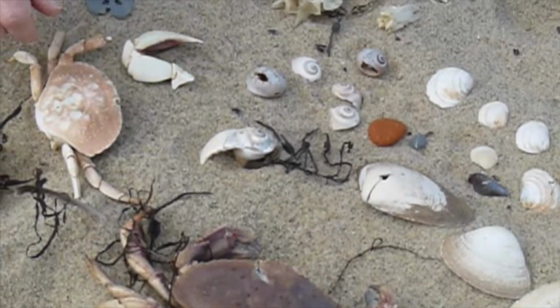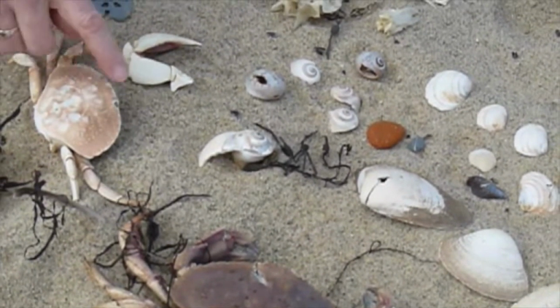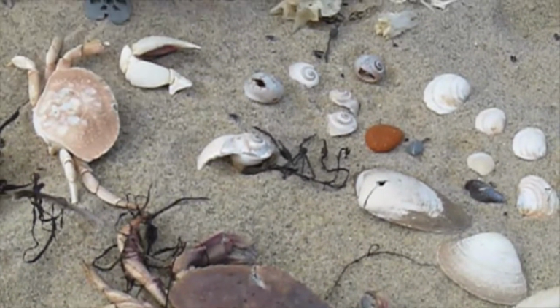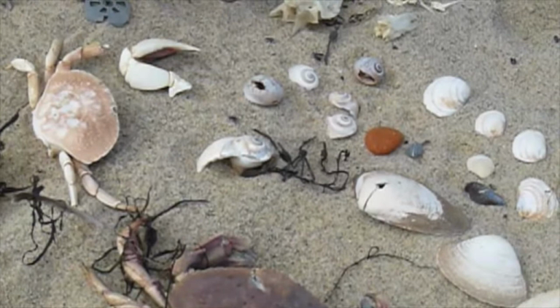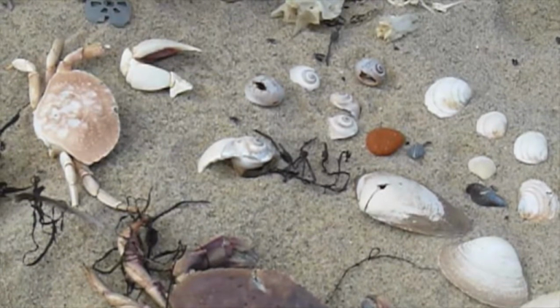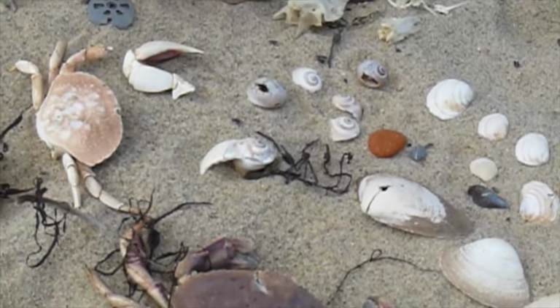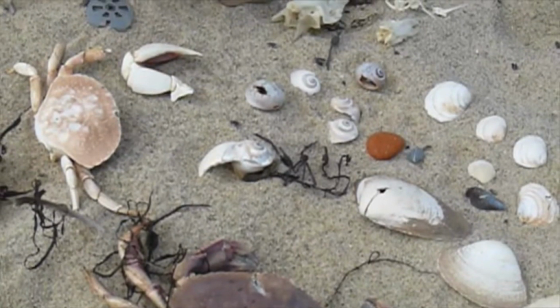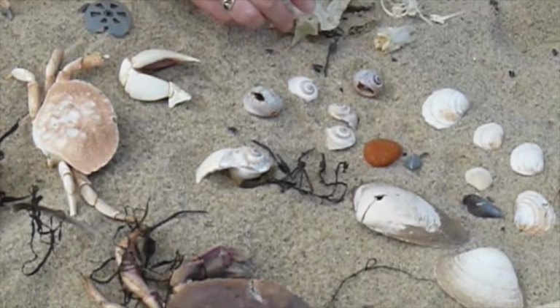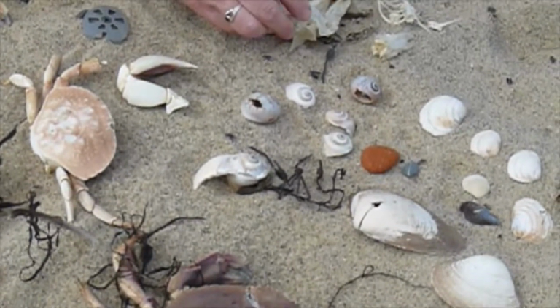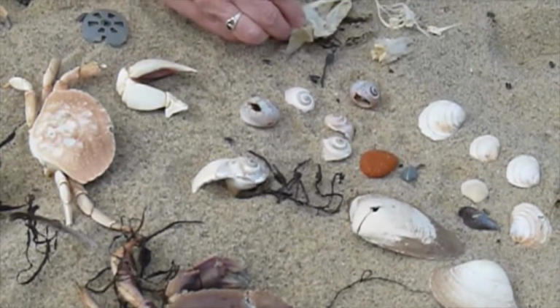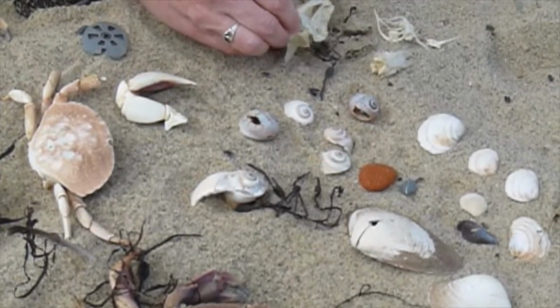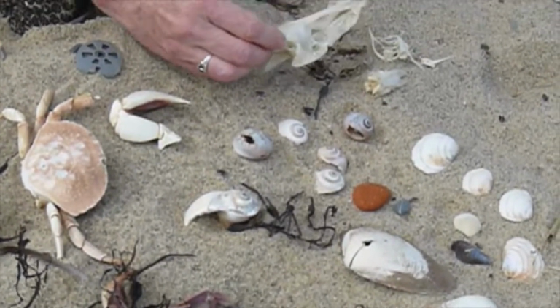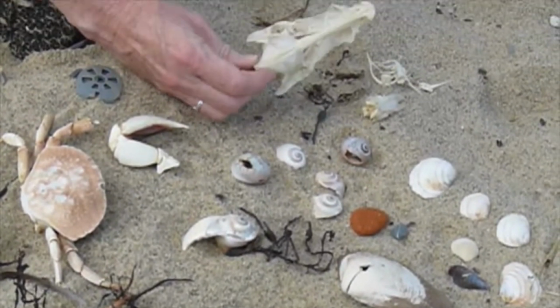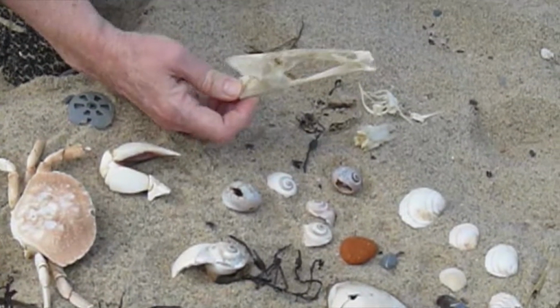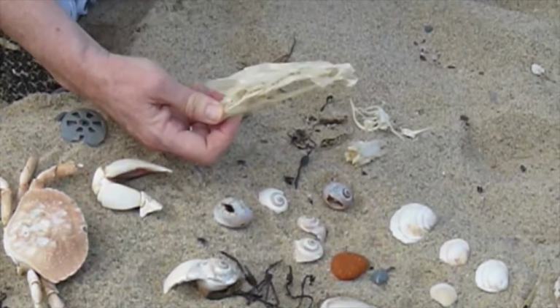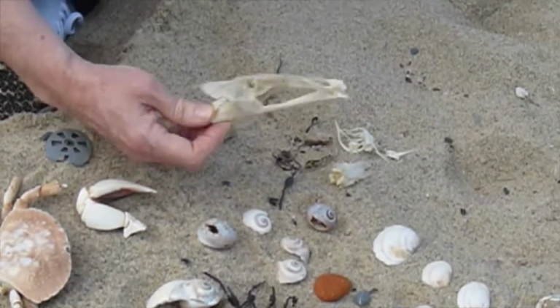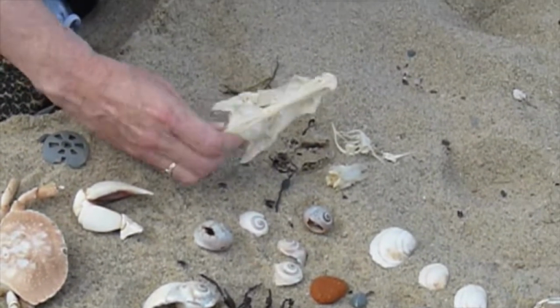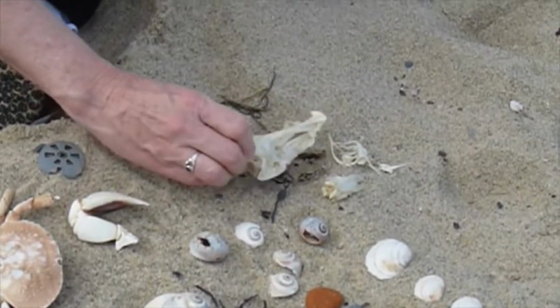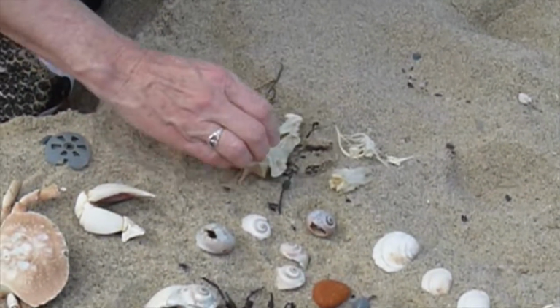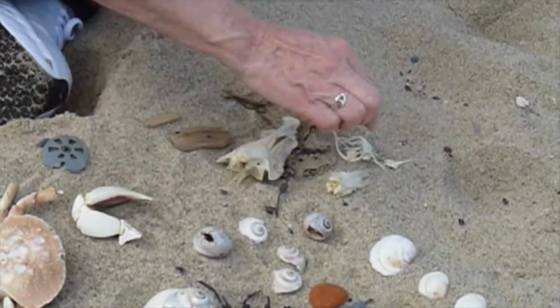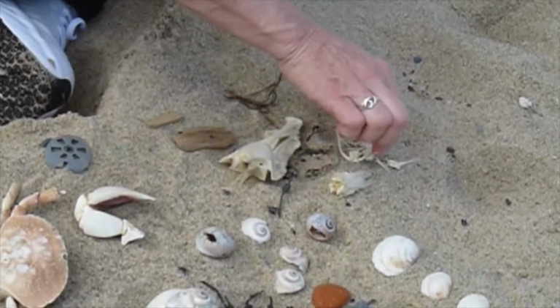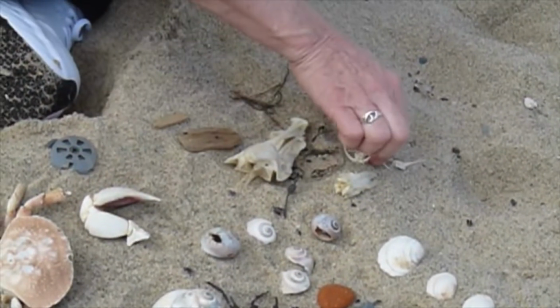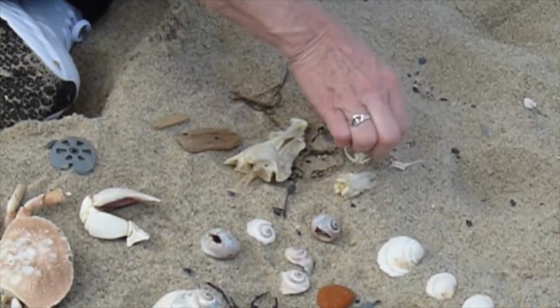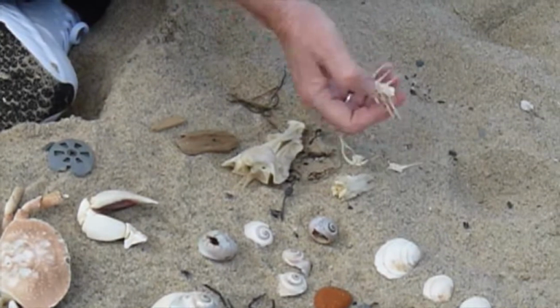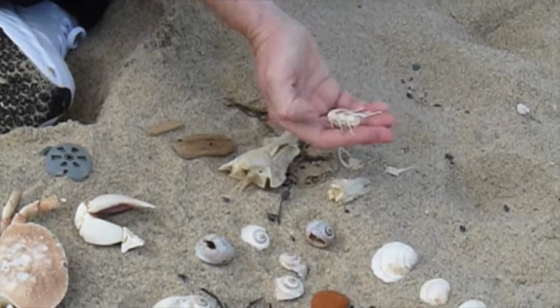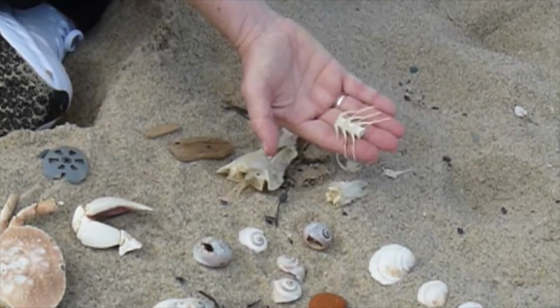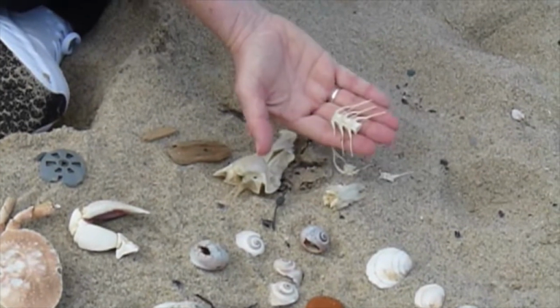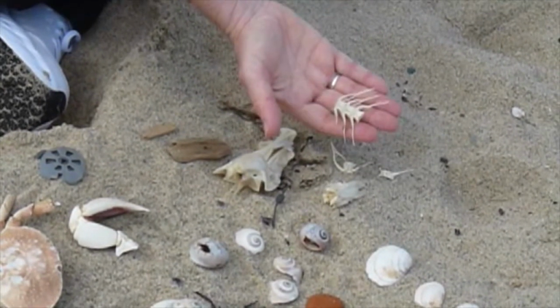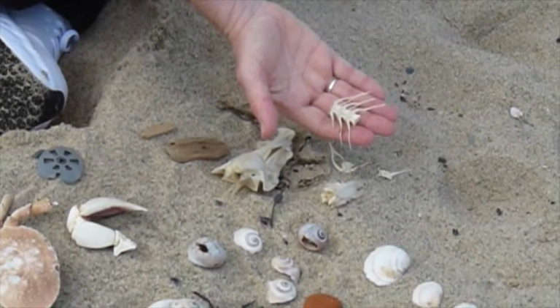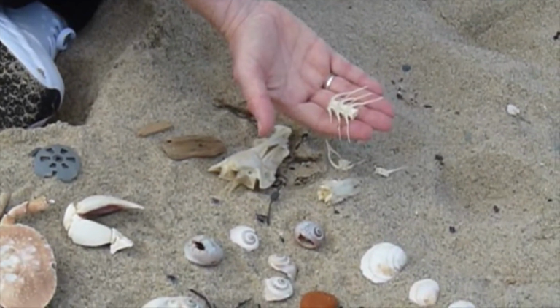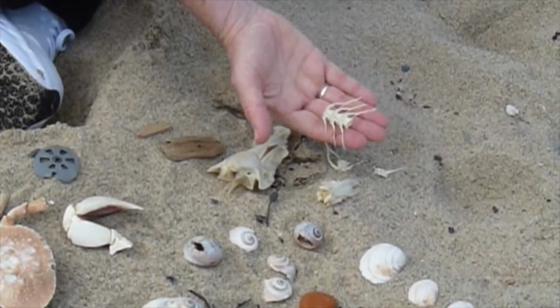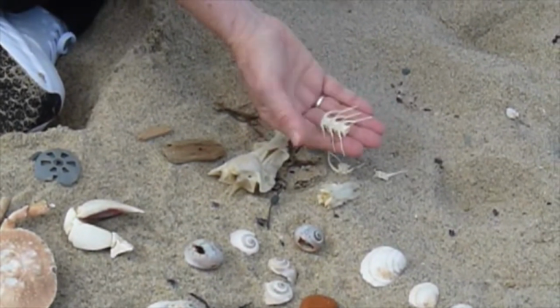We've got some driftwood, and a lot of fish bones too. Here you can see the vertebrae.